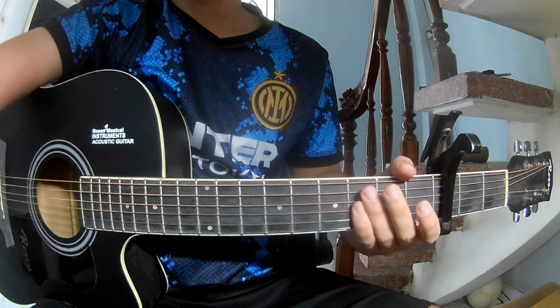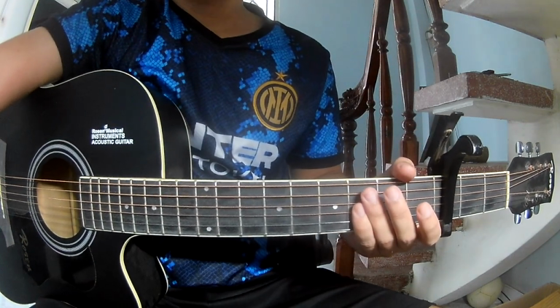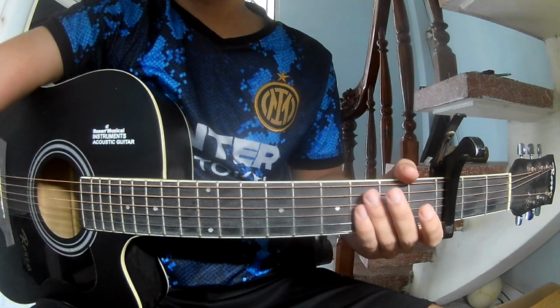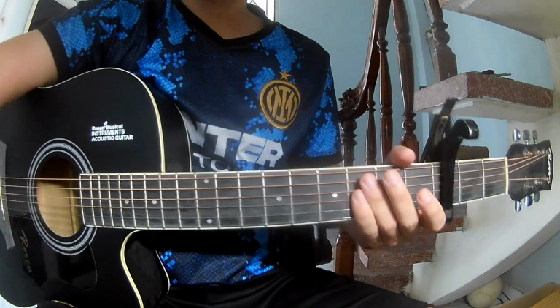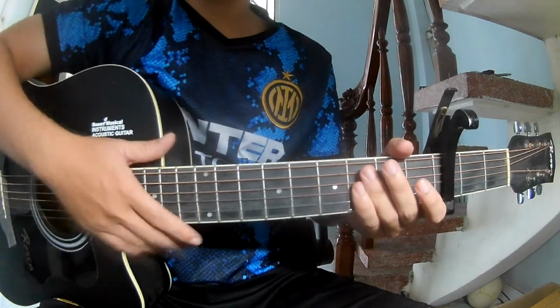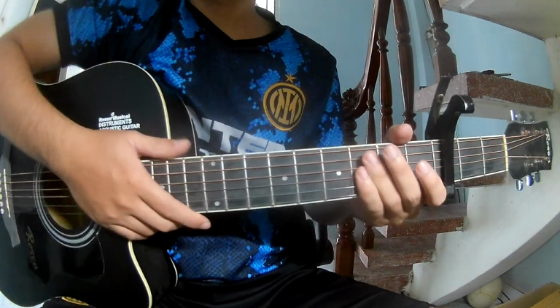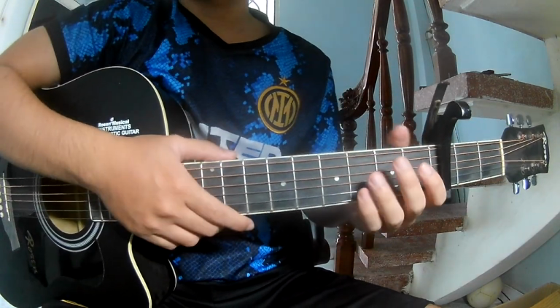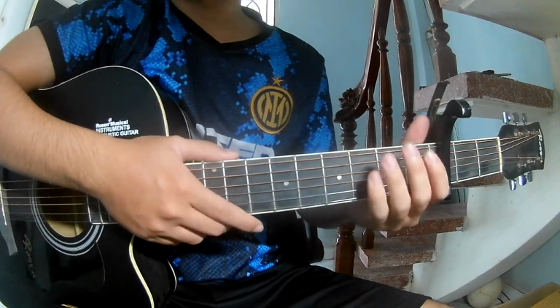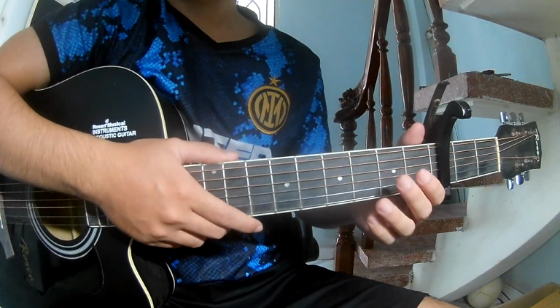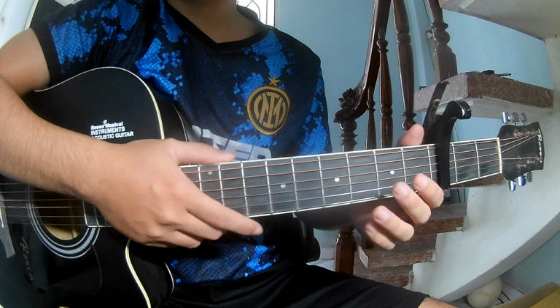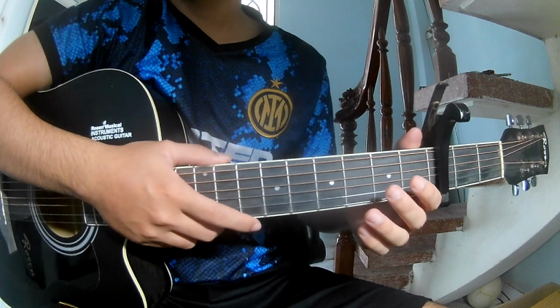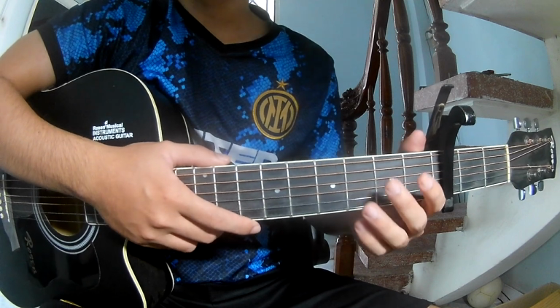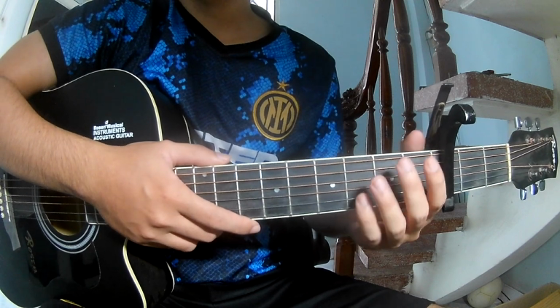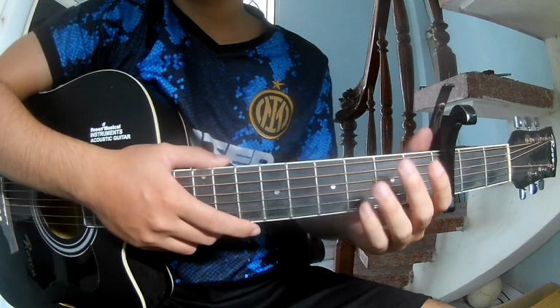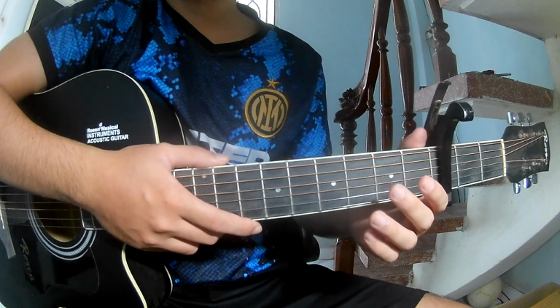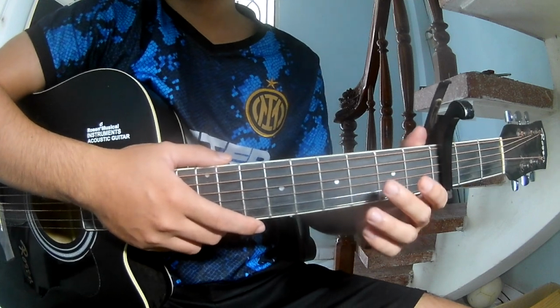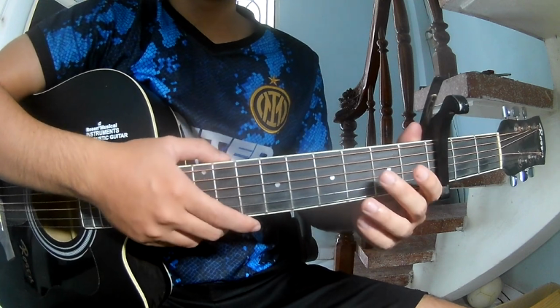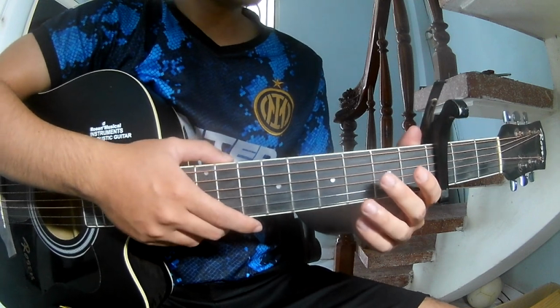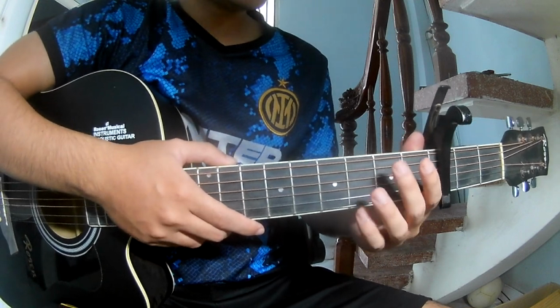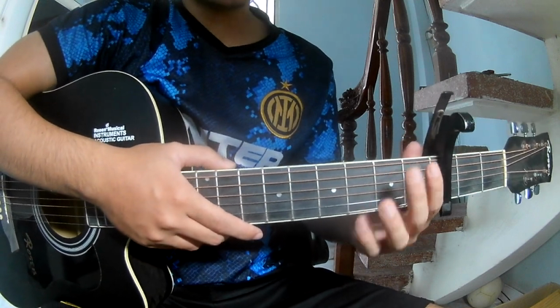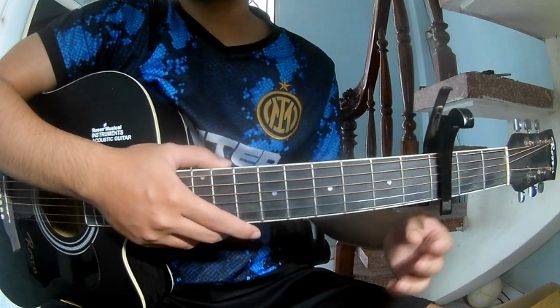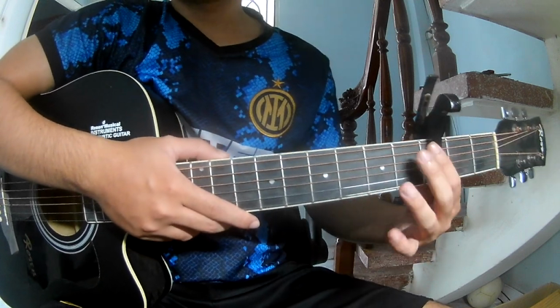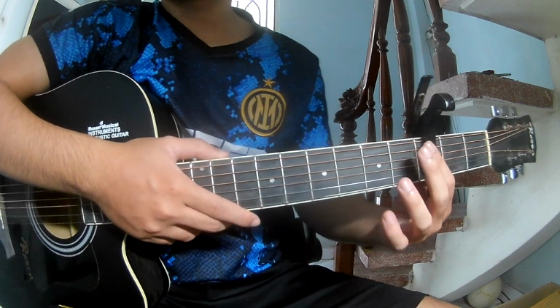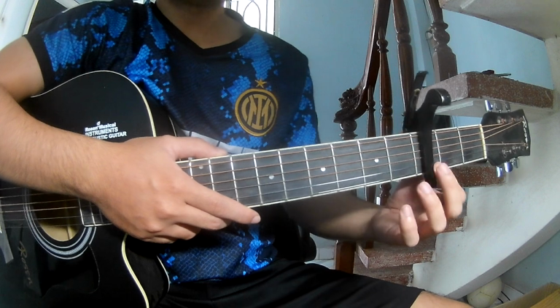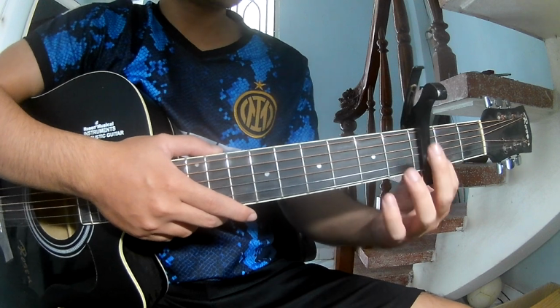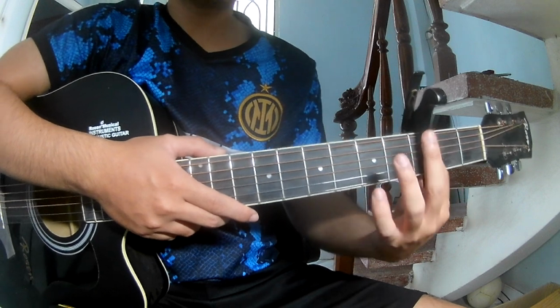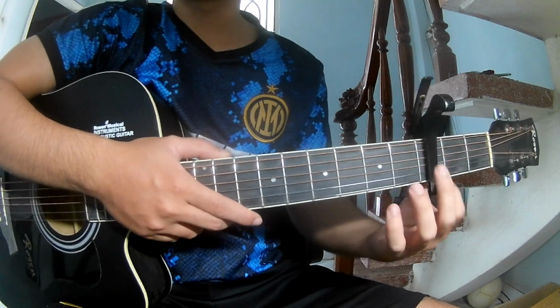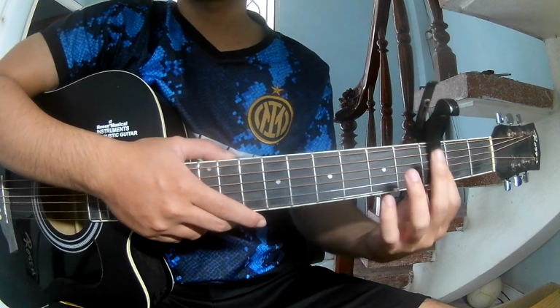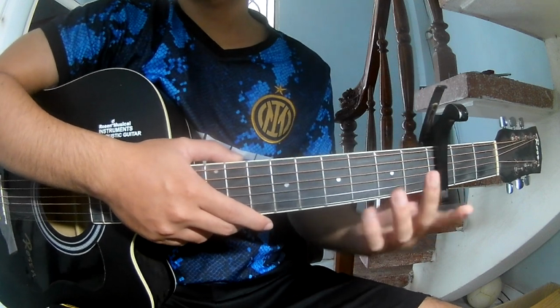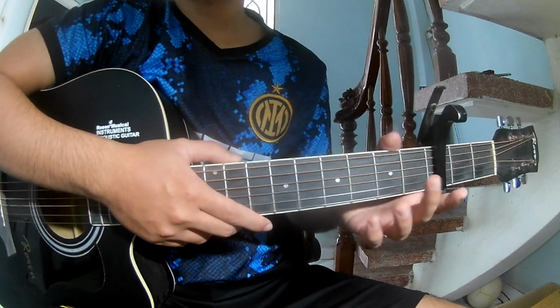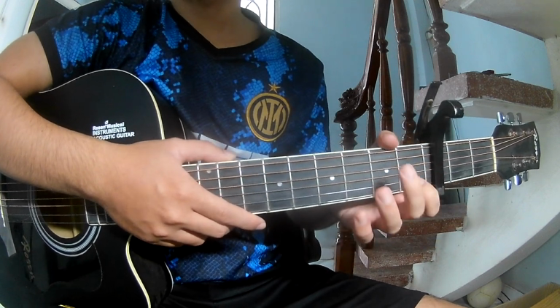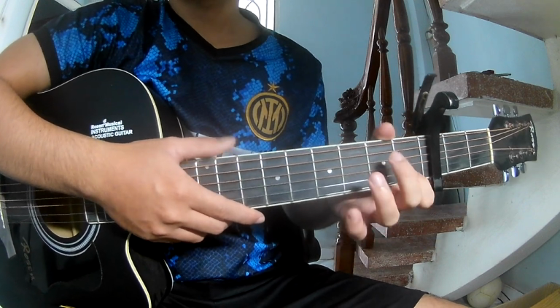Hi everyone, today we share how to play guitar — 'What's He See in Me' by Chris Young. You can find a capo on the third fret first to see the cable in the third frame.